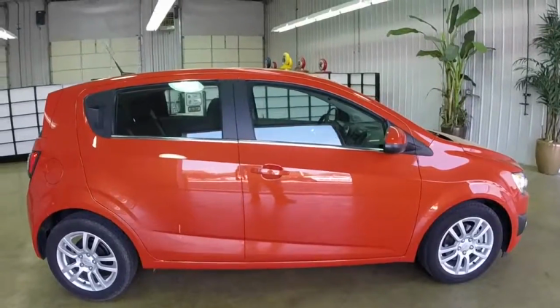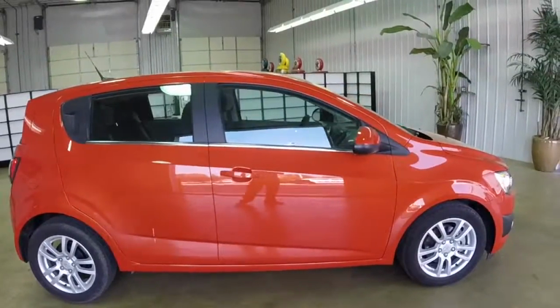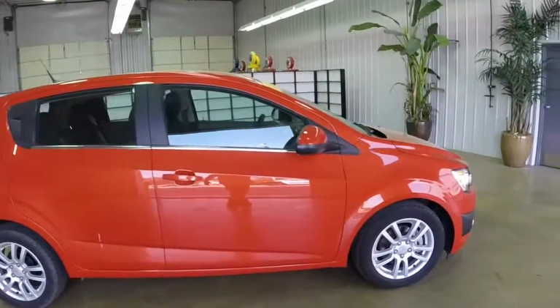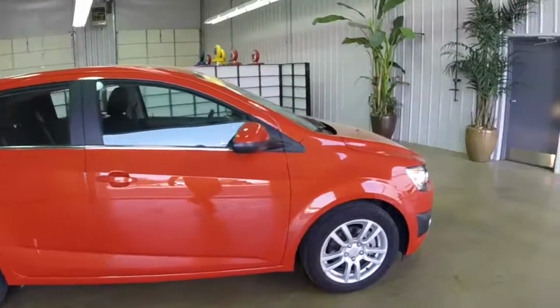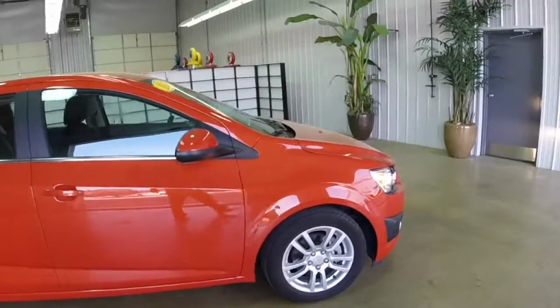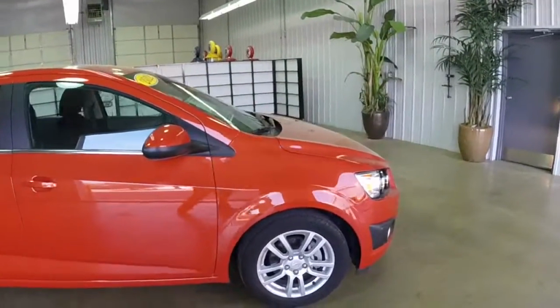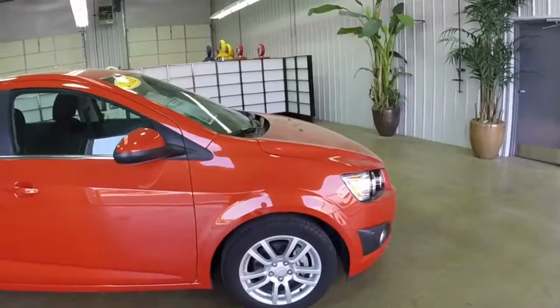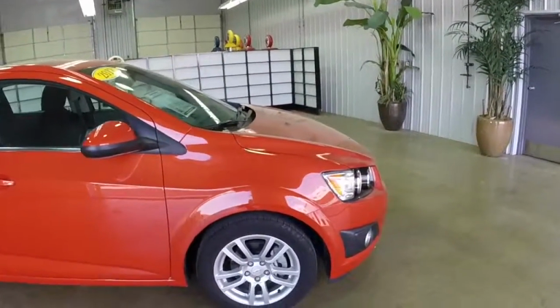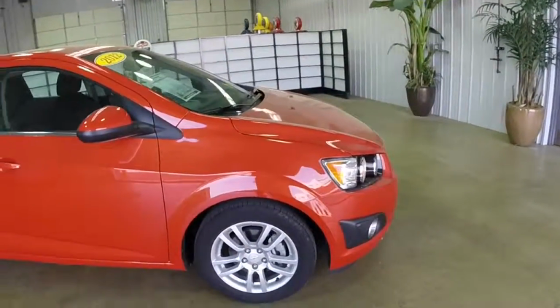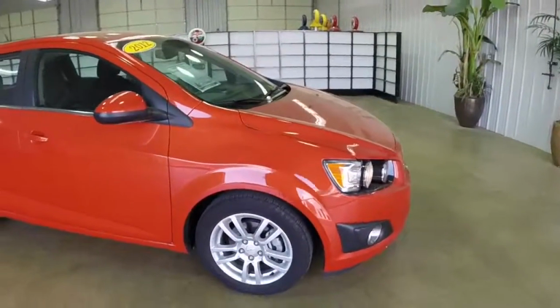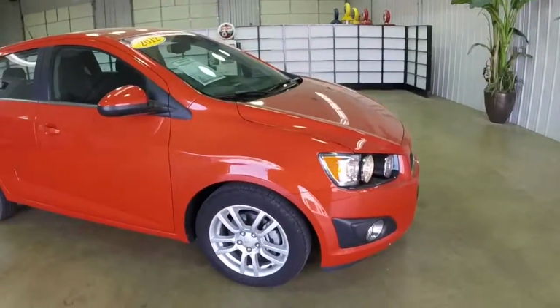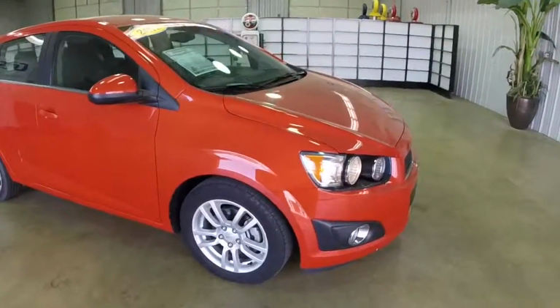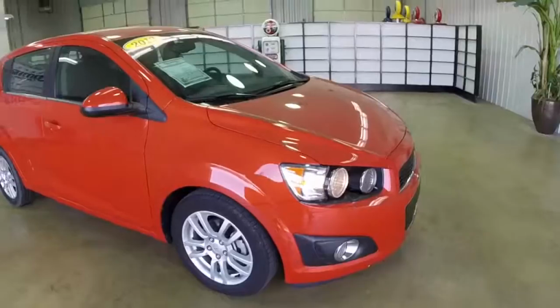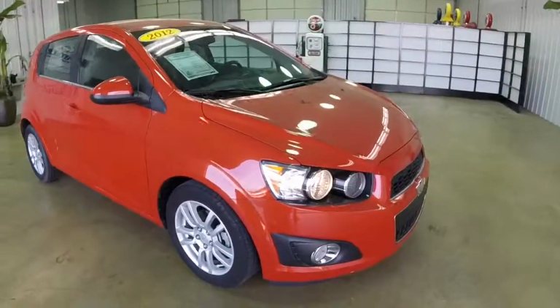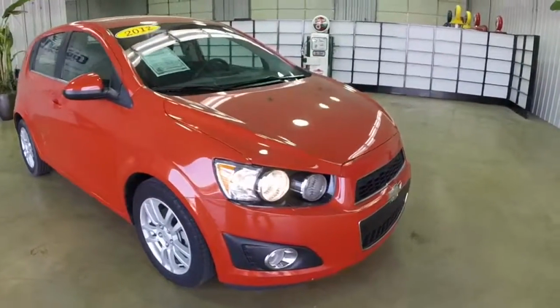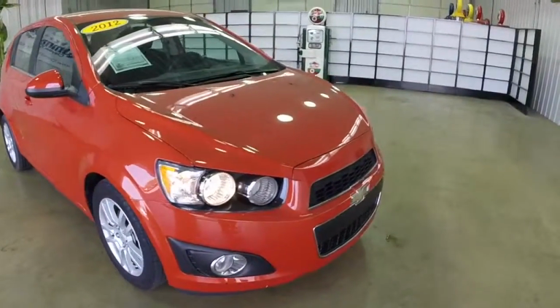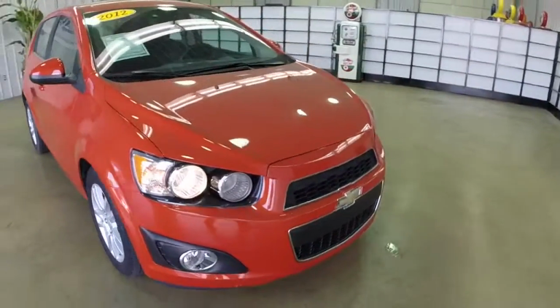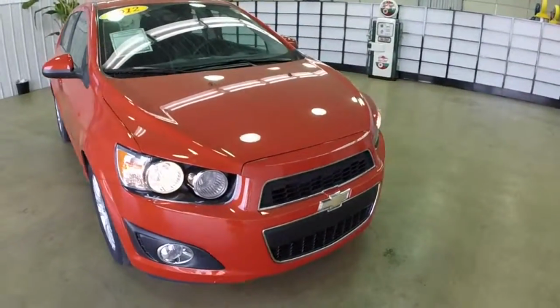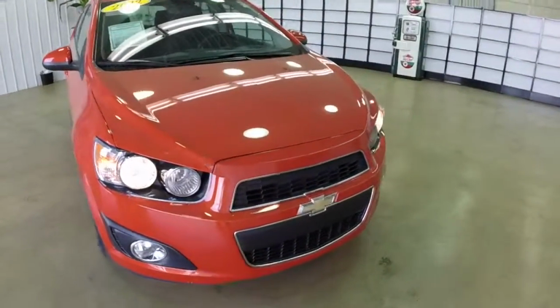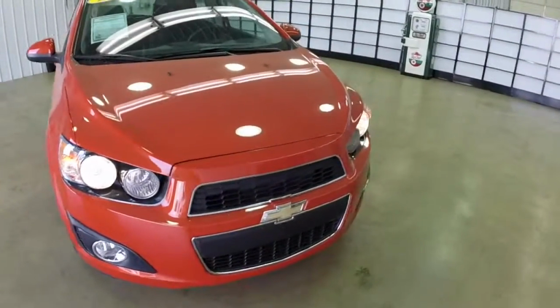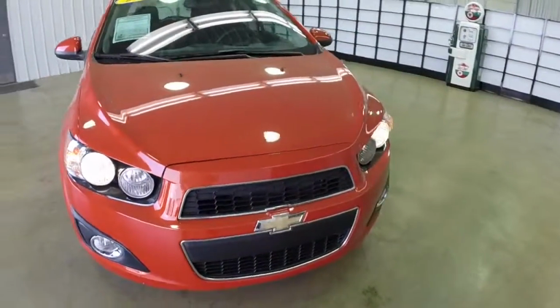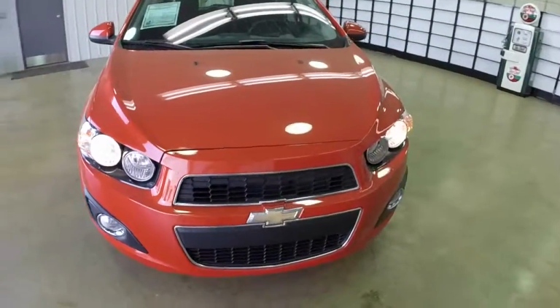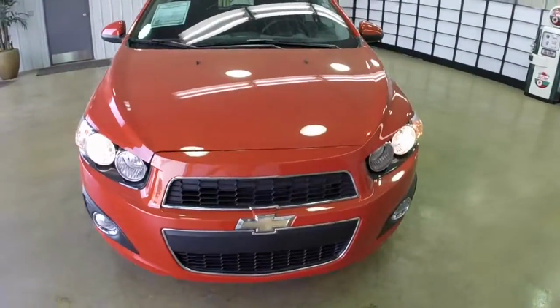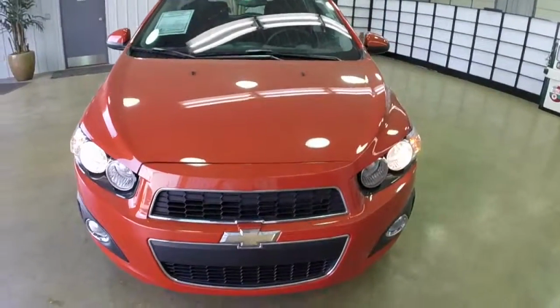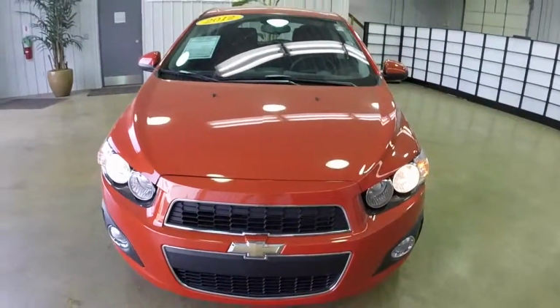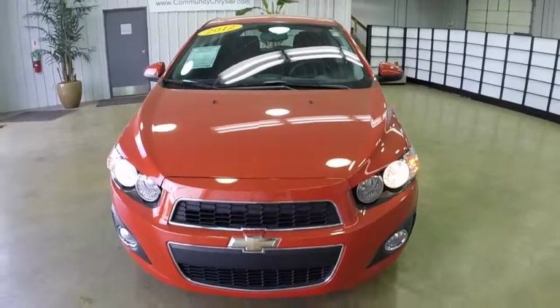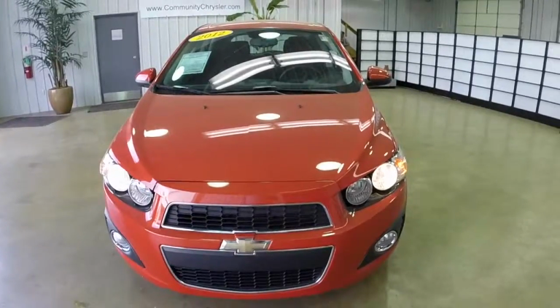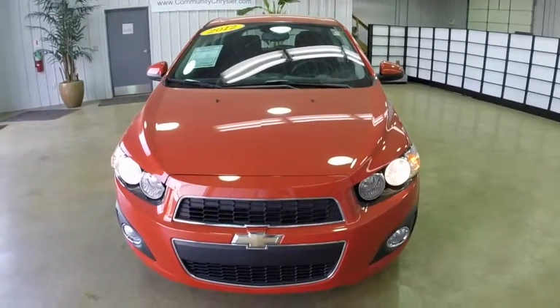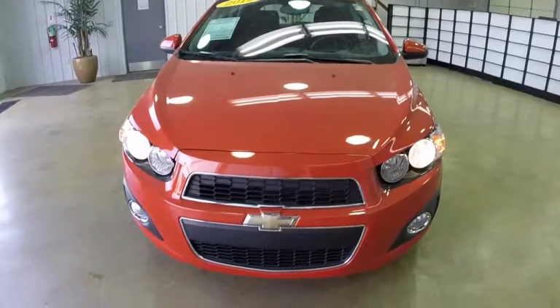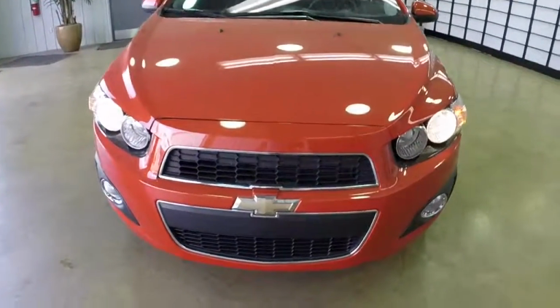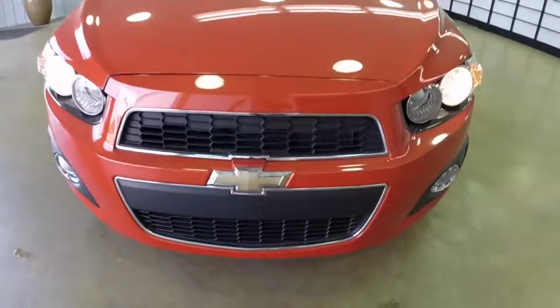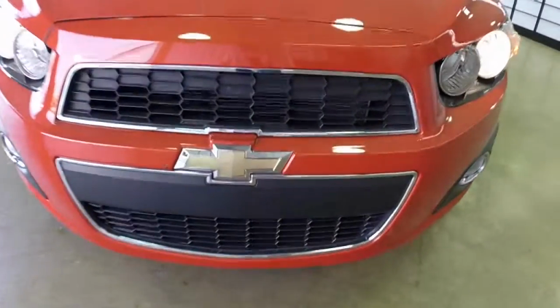This does conclude our quick walk around of this 2012 Chevrolet Sonic 2LT. If you have any questions or would like to see this vehicle, please contact our showroom. One of our friendly sales staff will be more than happy to answer any questions that you may have.